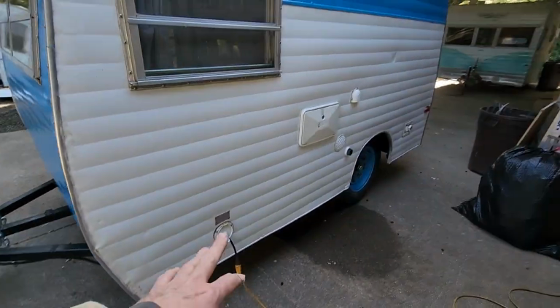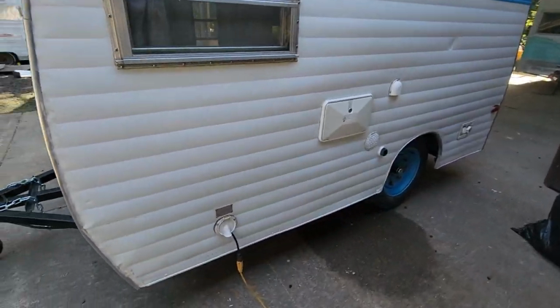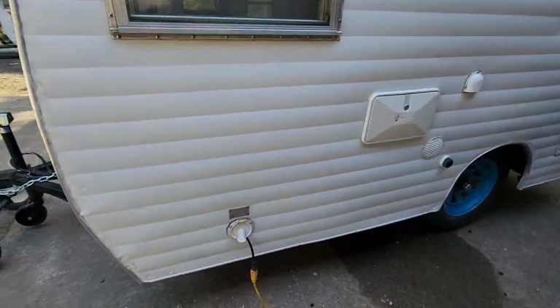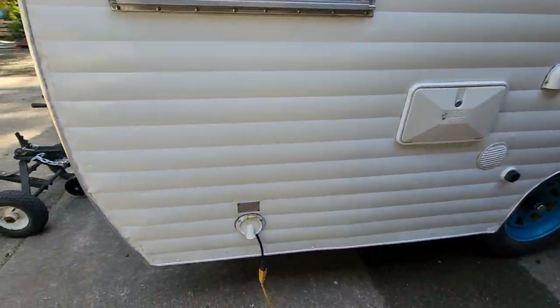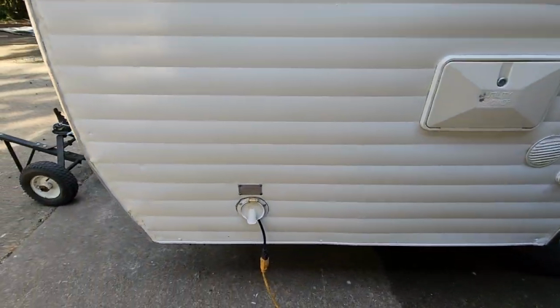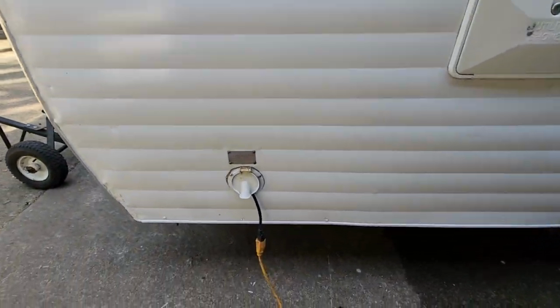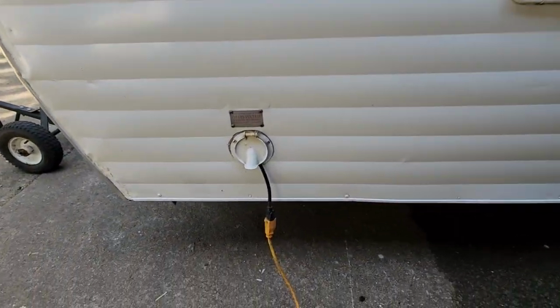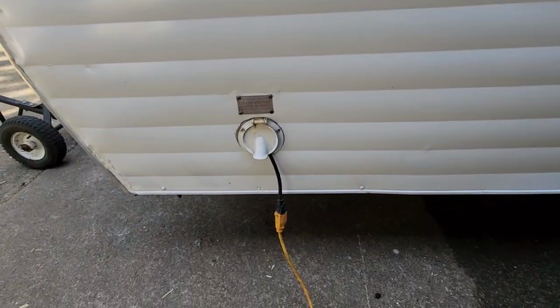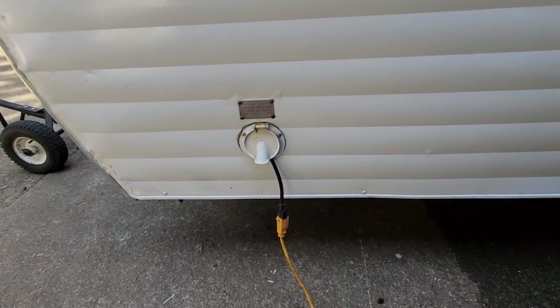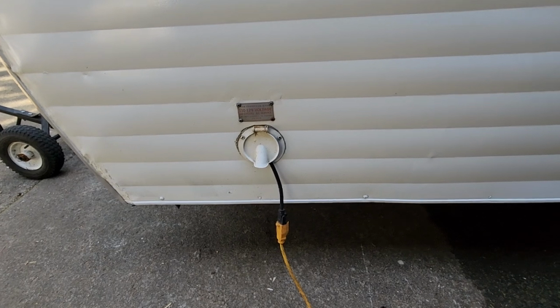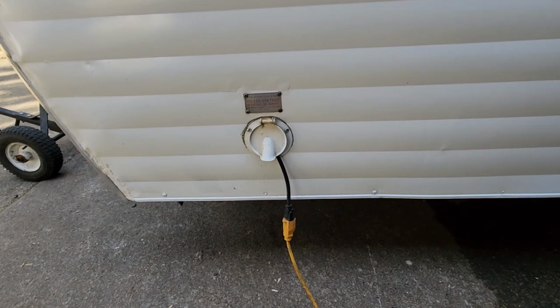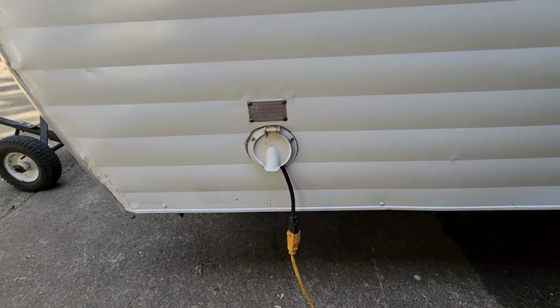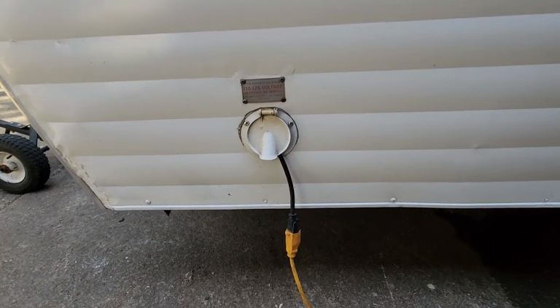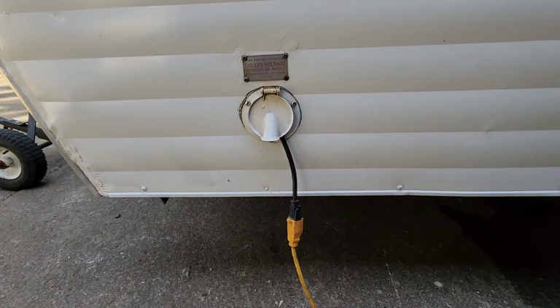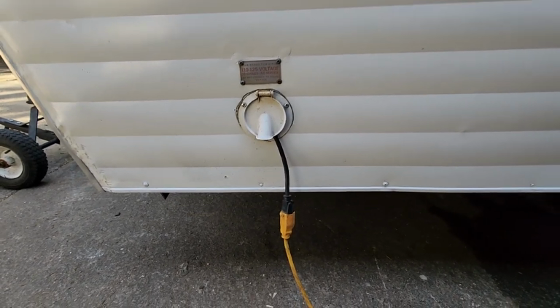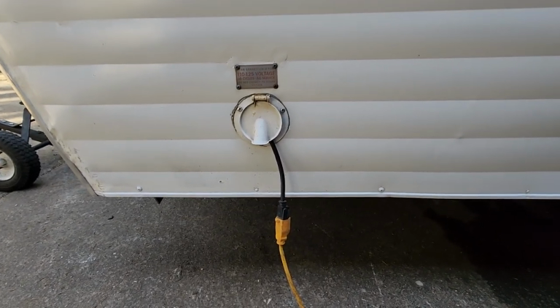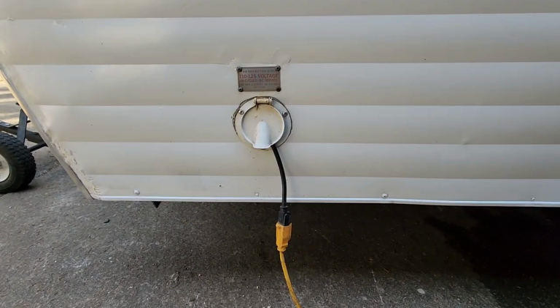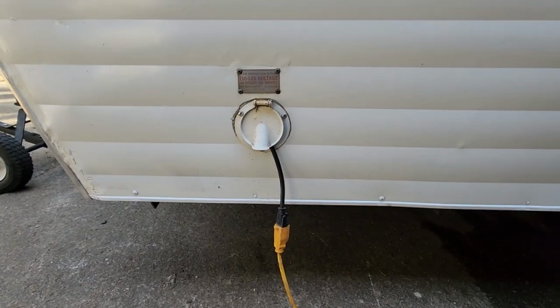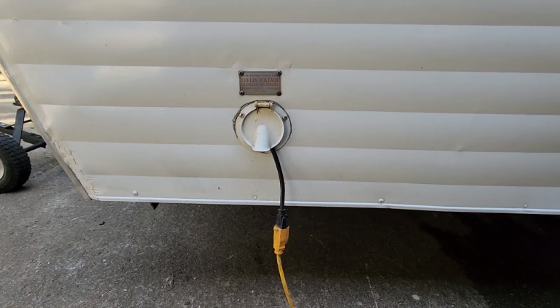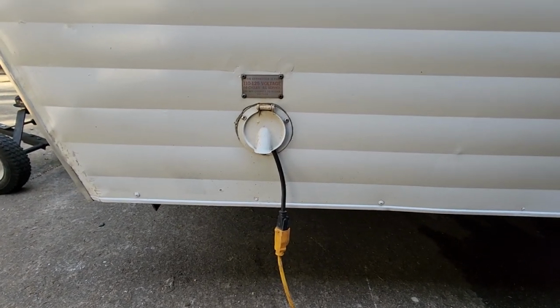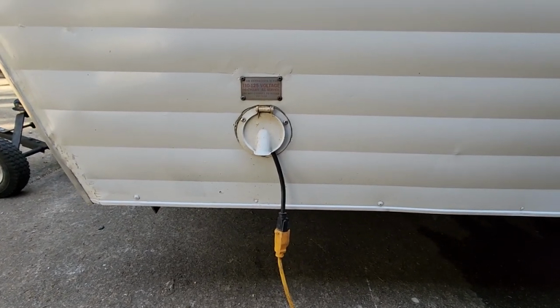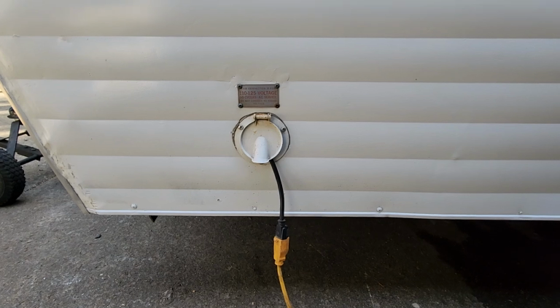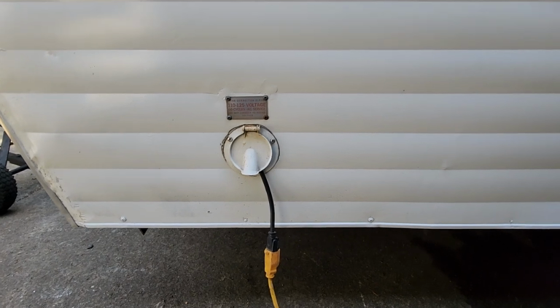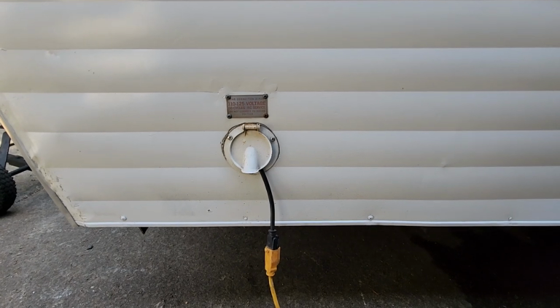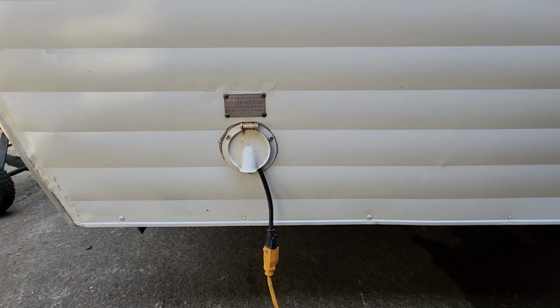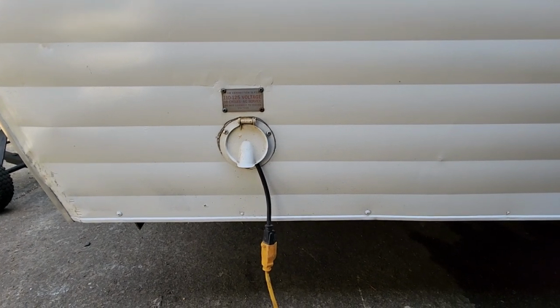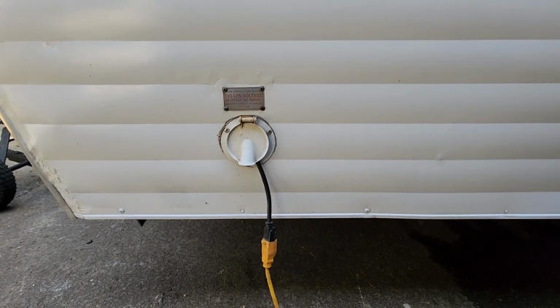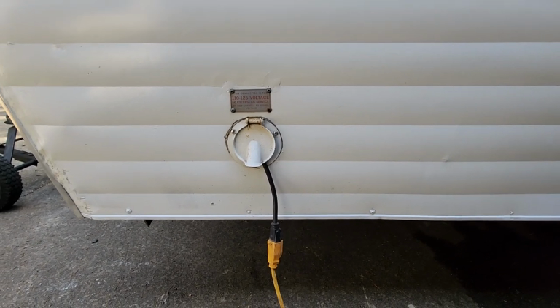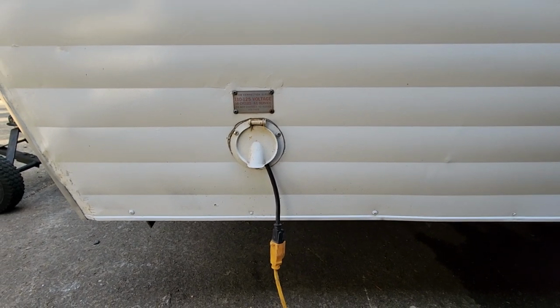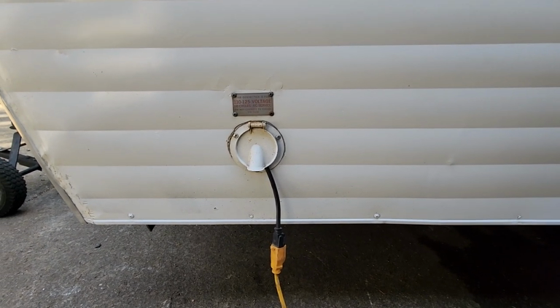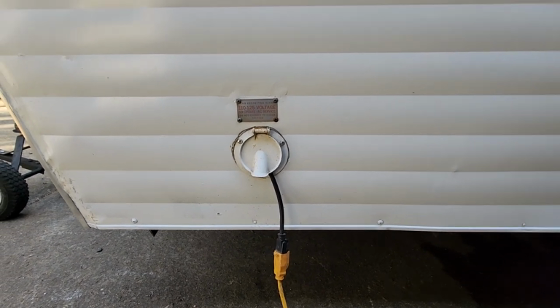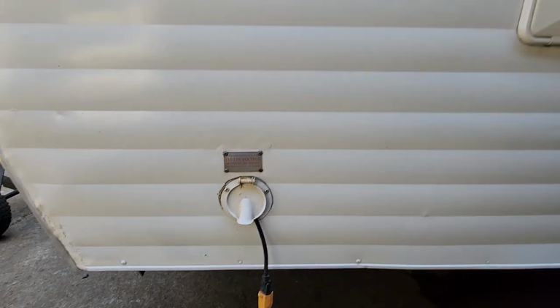Standard 110 plug-in. If you go to a campground with 30-amp service, they usually have an adapter you can buy, or you can pick one up at your local box store — a 30-amp to 110 adapter. Very simple to use.